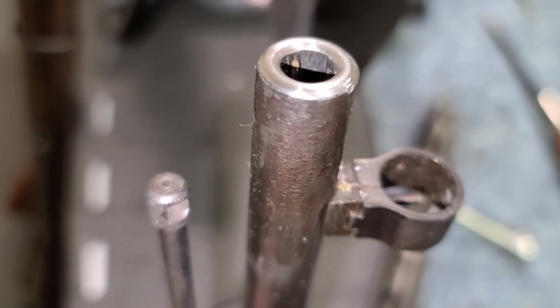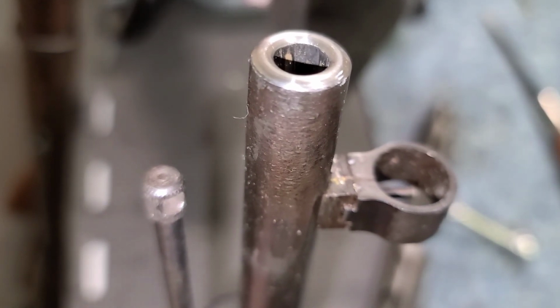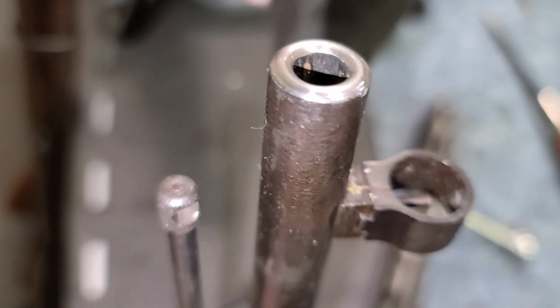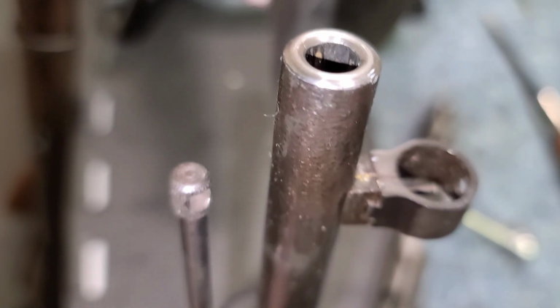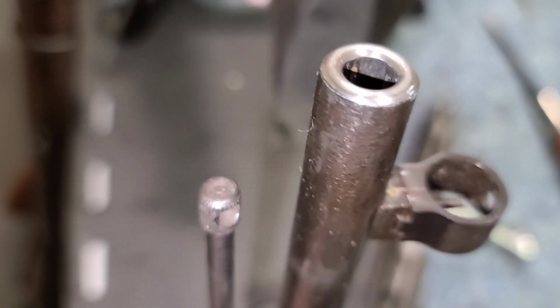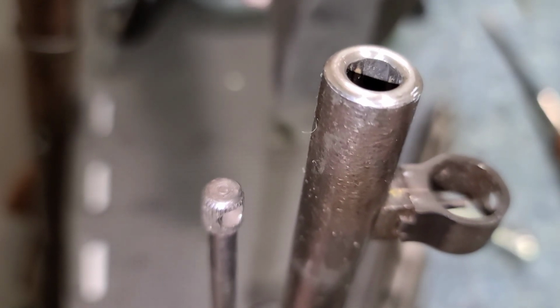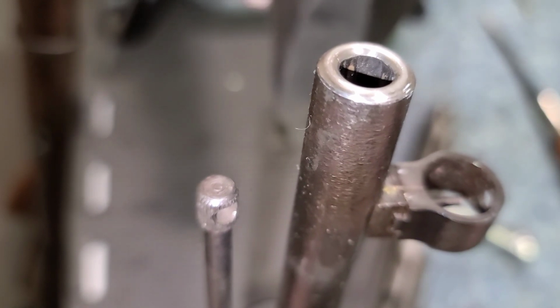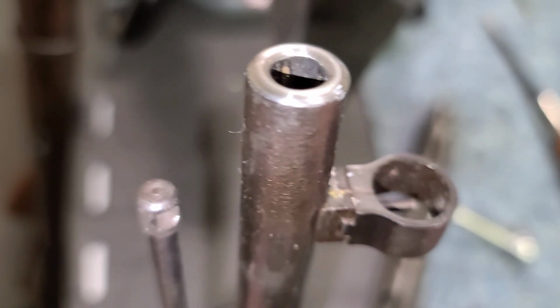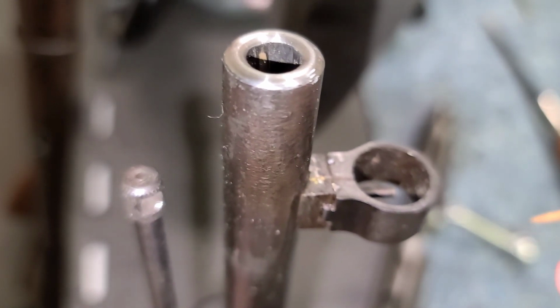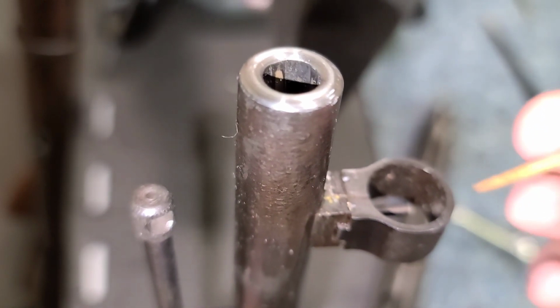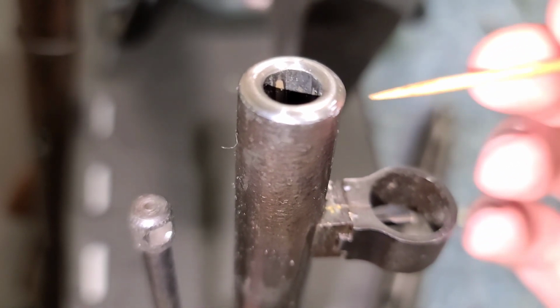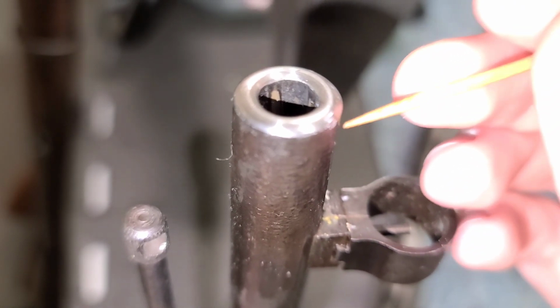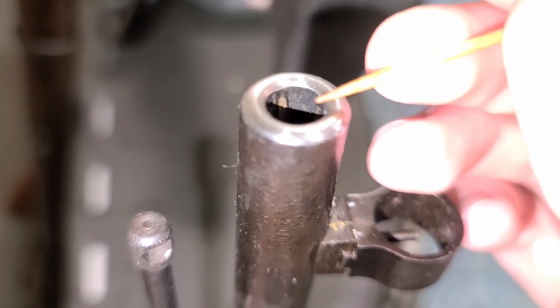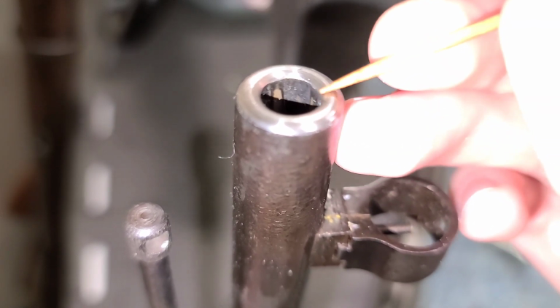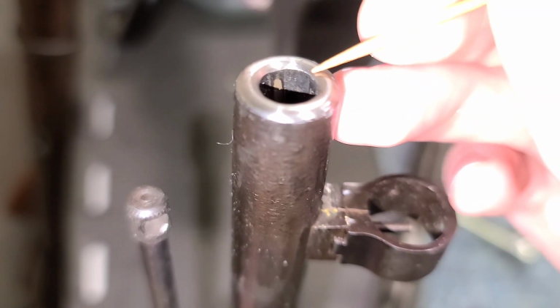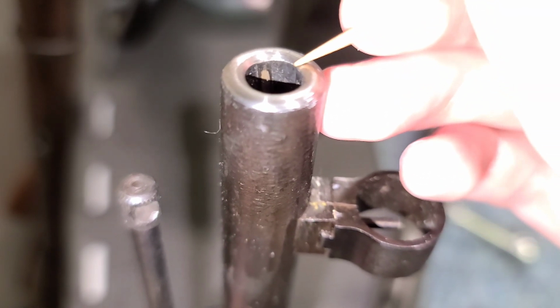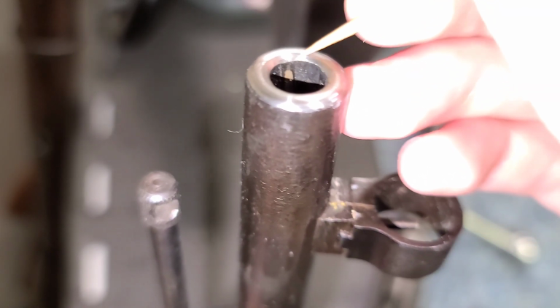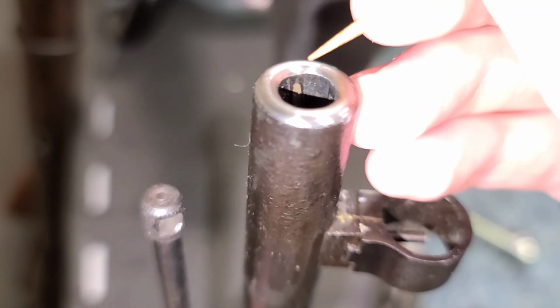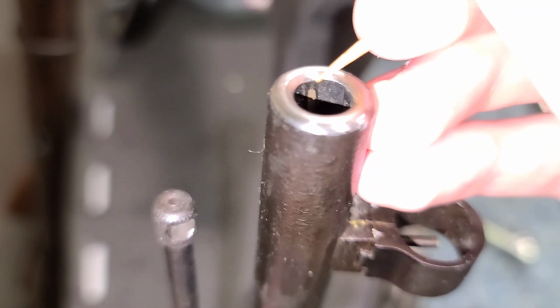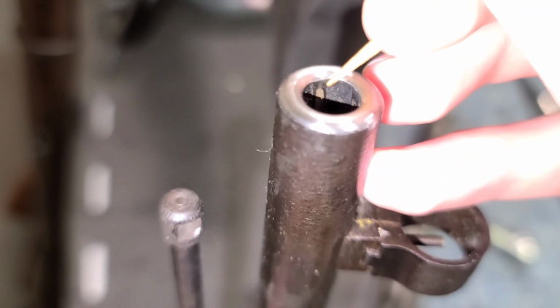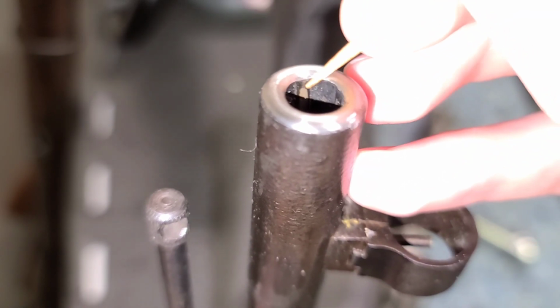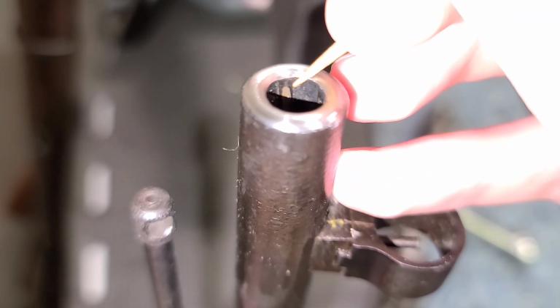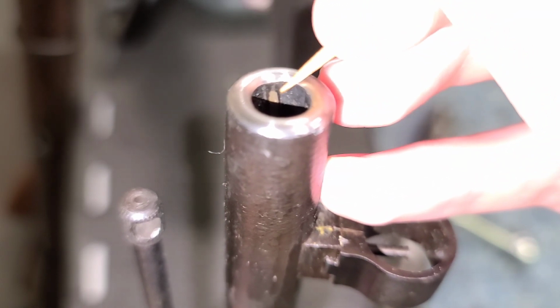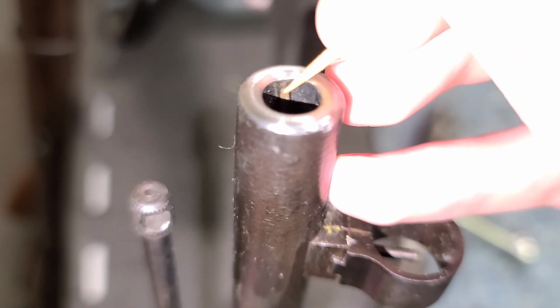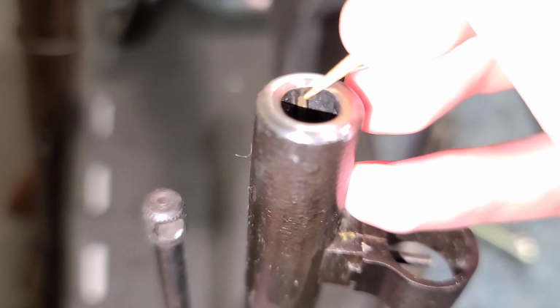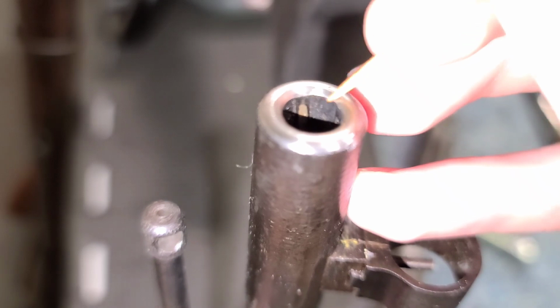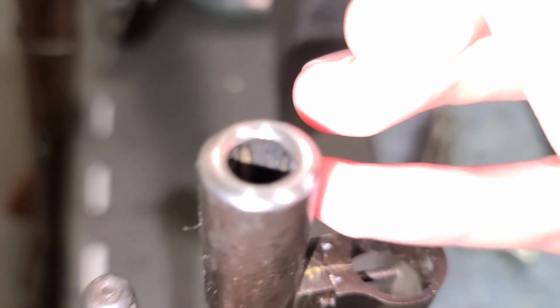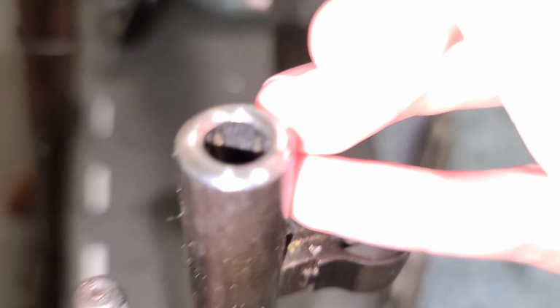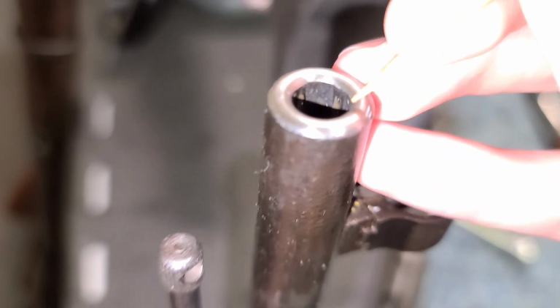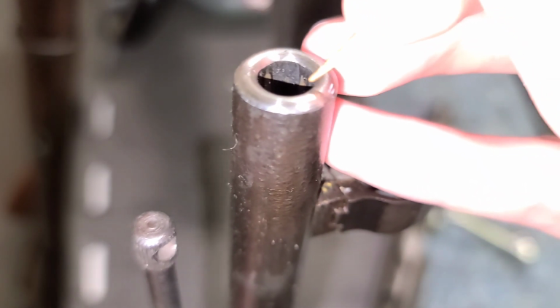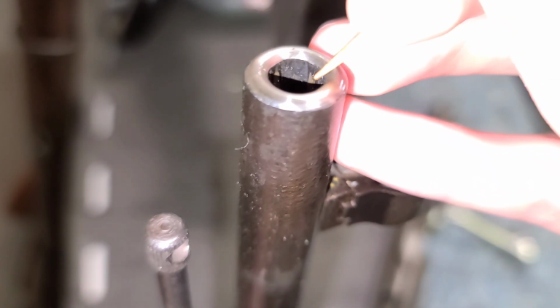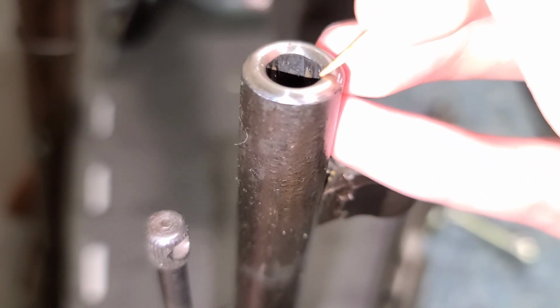Howdy folks, this is Big Sam. If you've ever looked at a modern firearm in the muzzle, you might have seen these weird splotches of this copper color in the rifling.